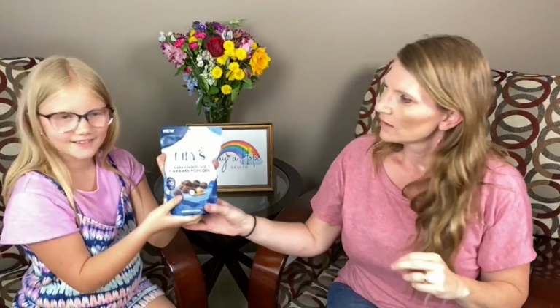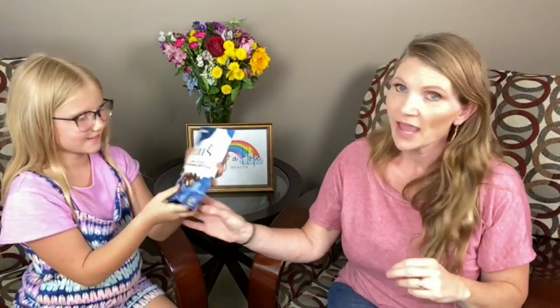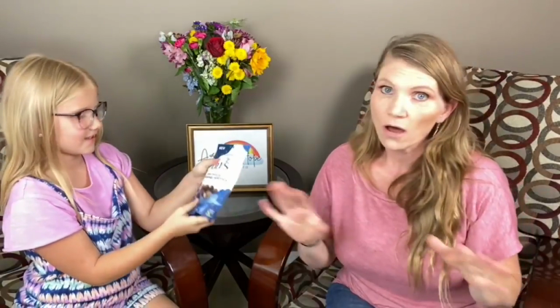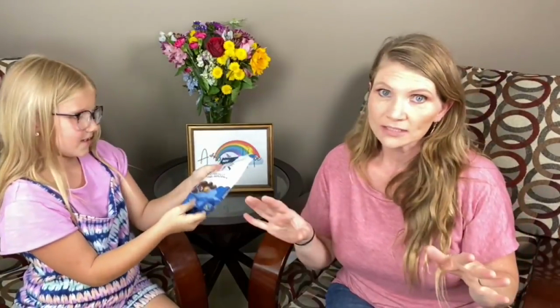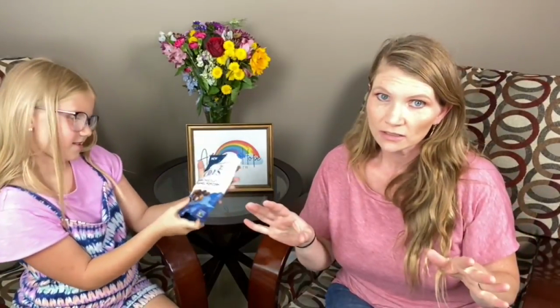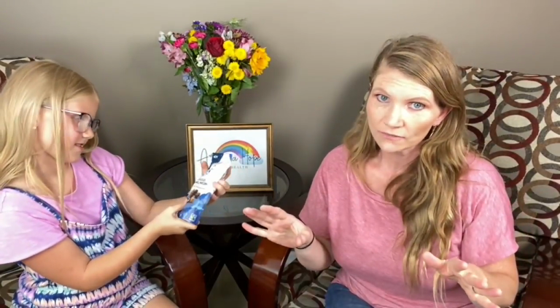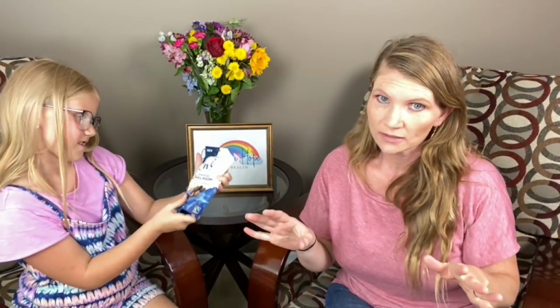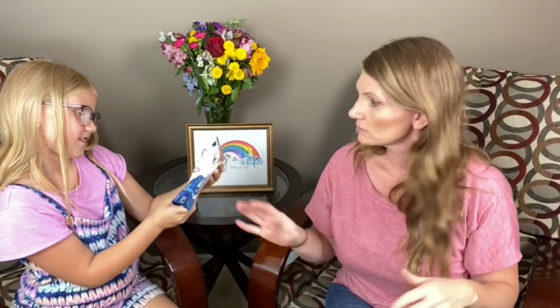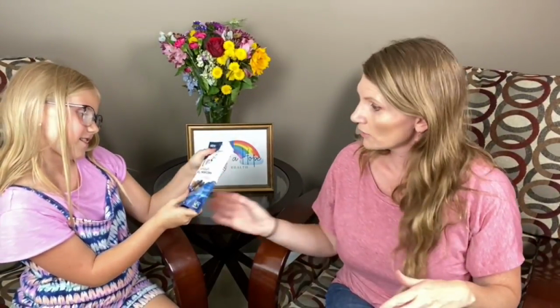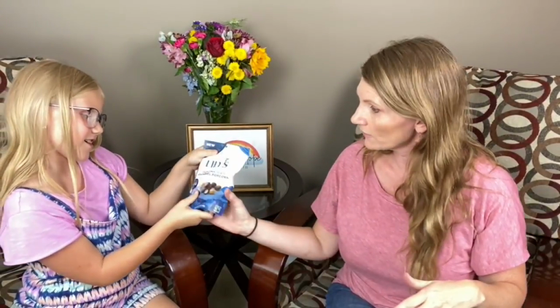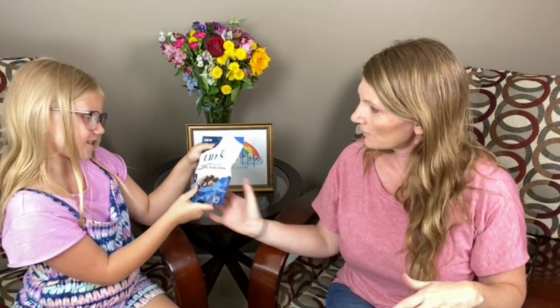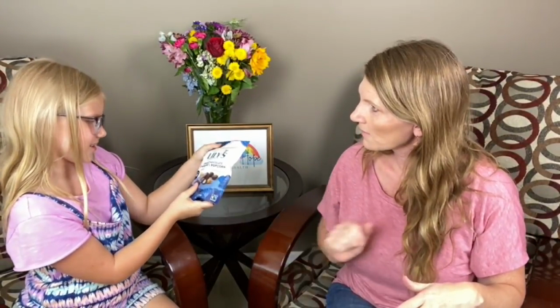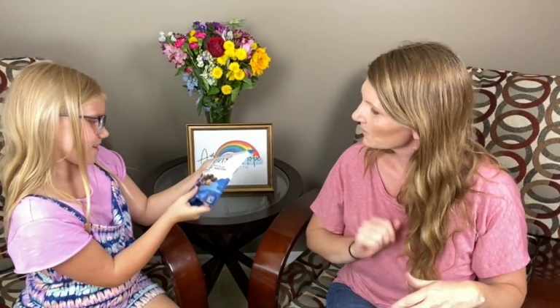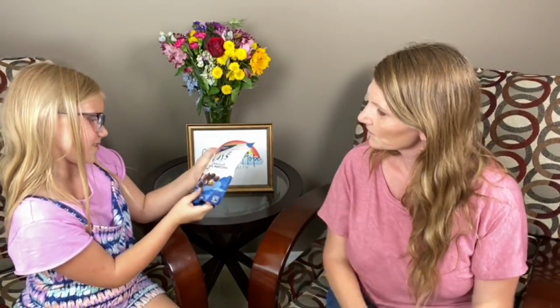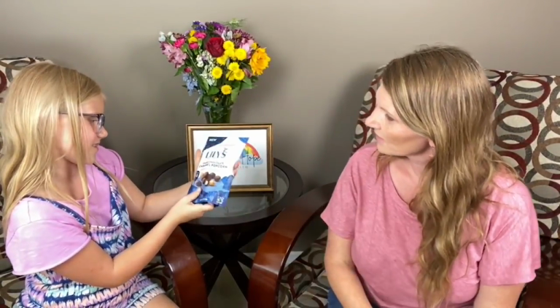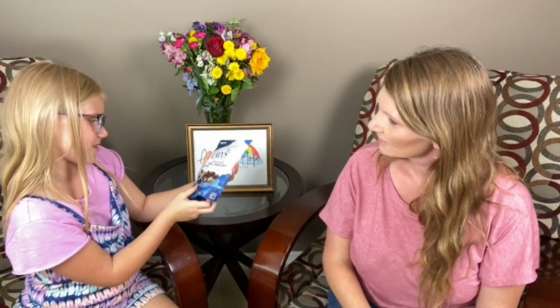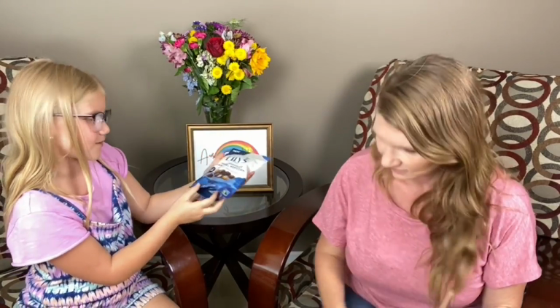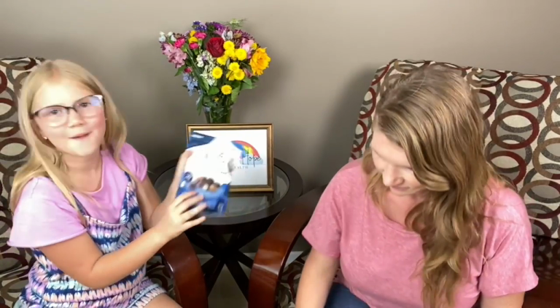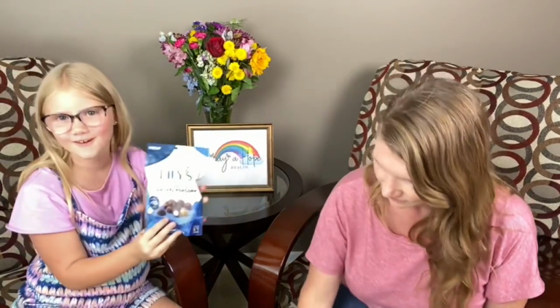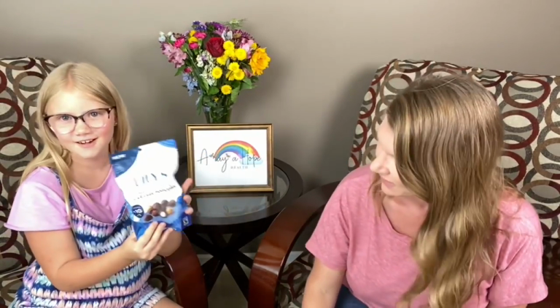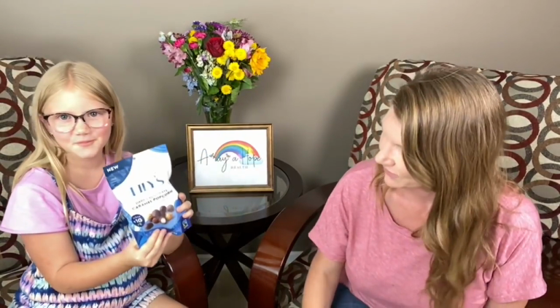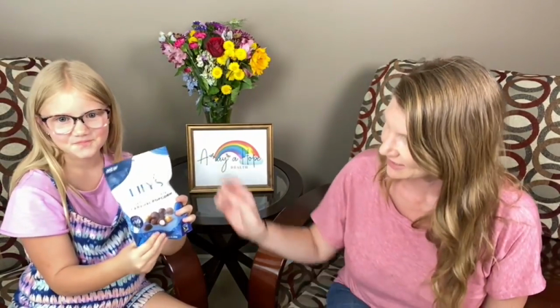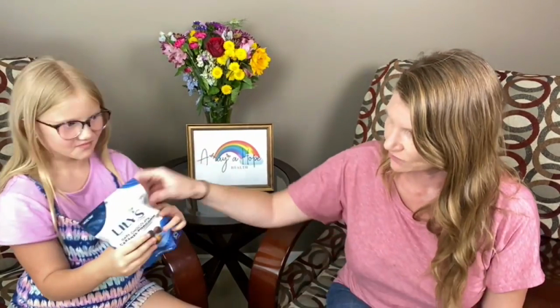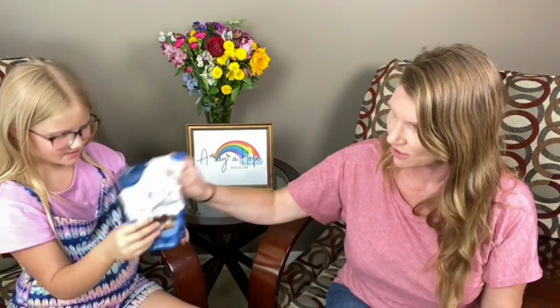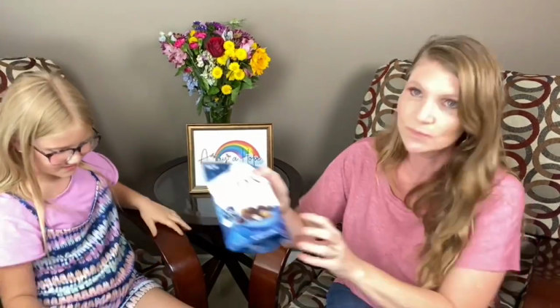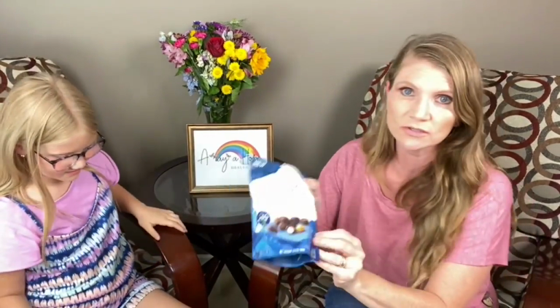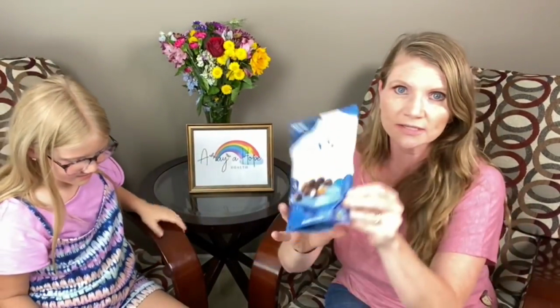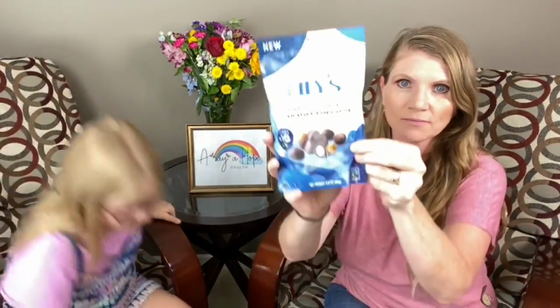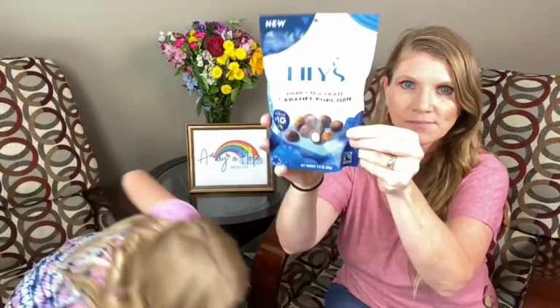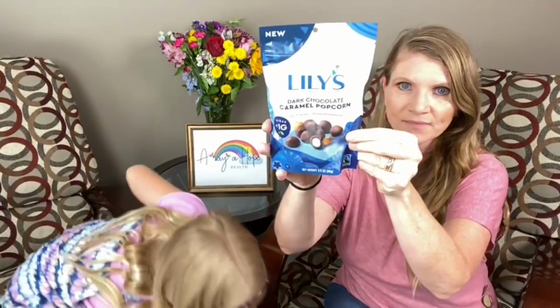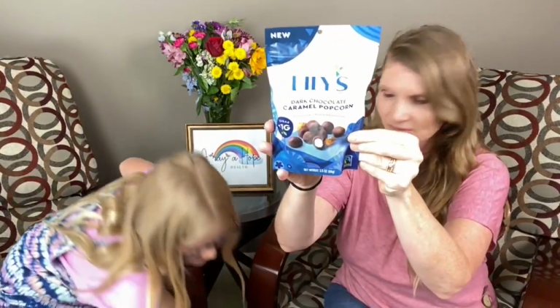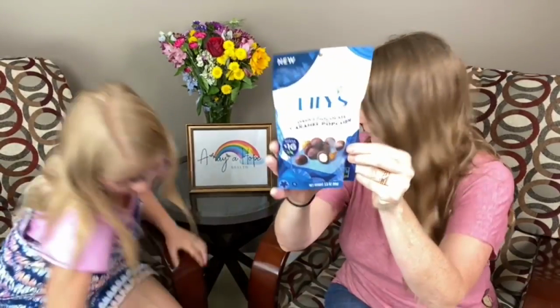They have all kinds of Lily's stuff, you guys. Lily's chocolate dark chocolate caramel popcorn — oh yes, this one's good. This is personal choice.